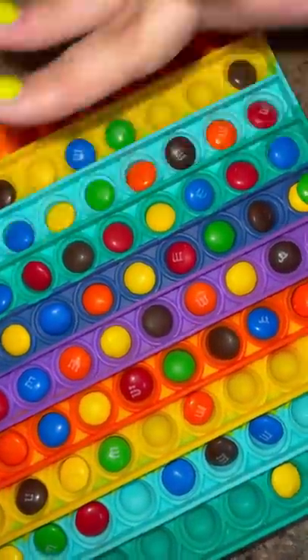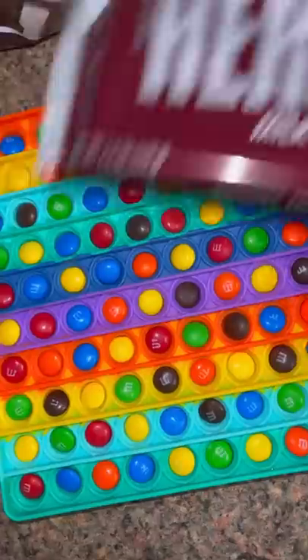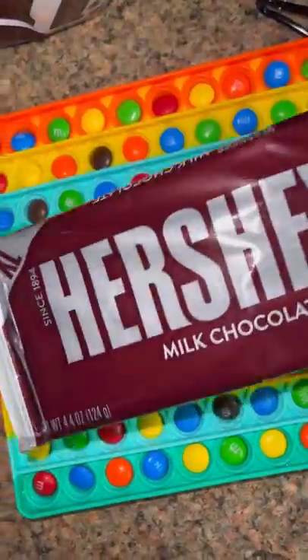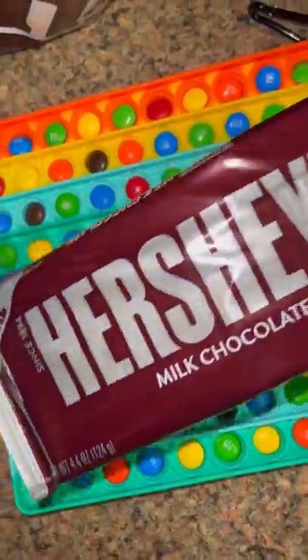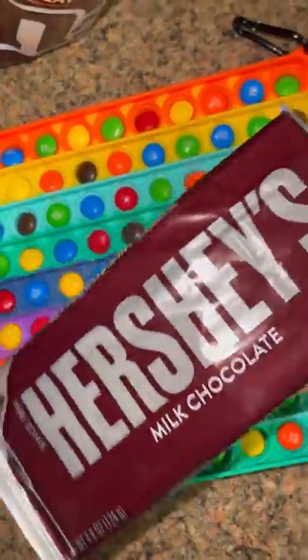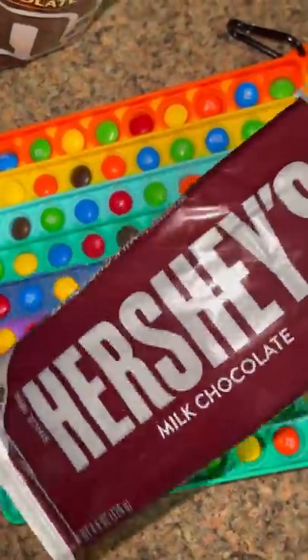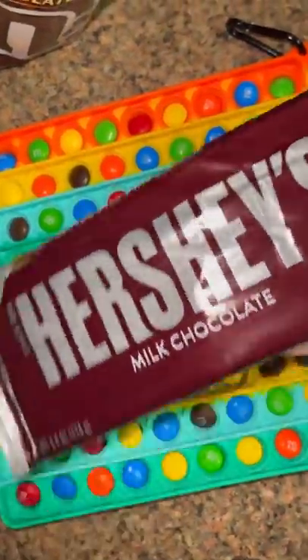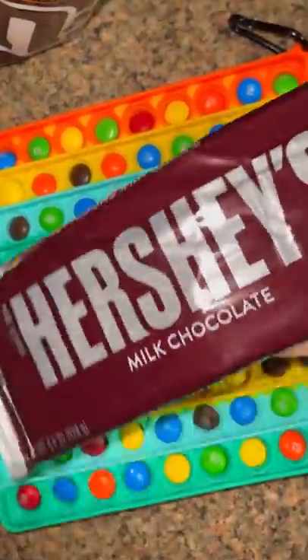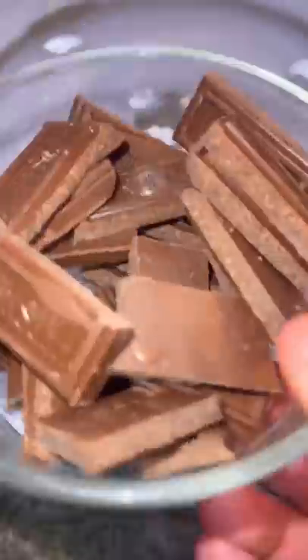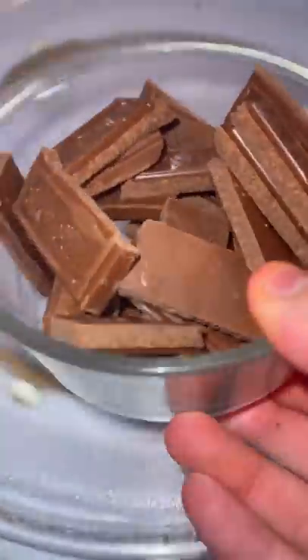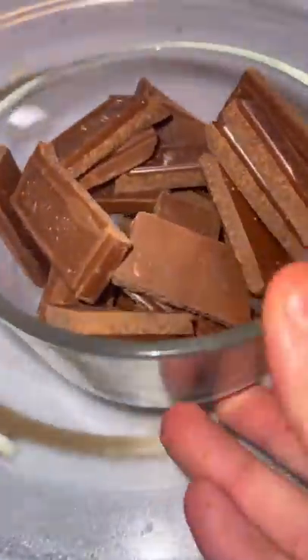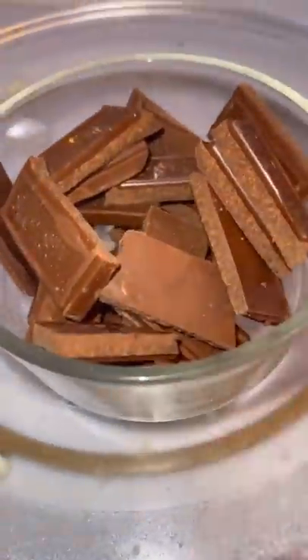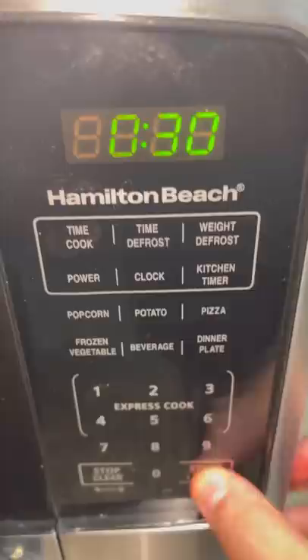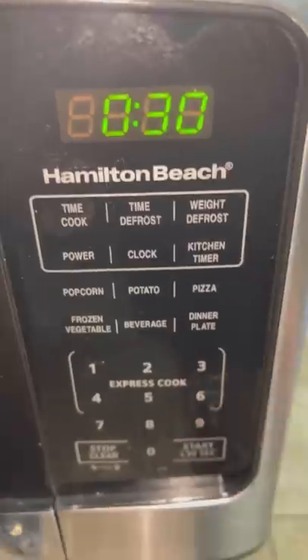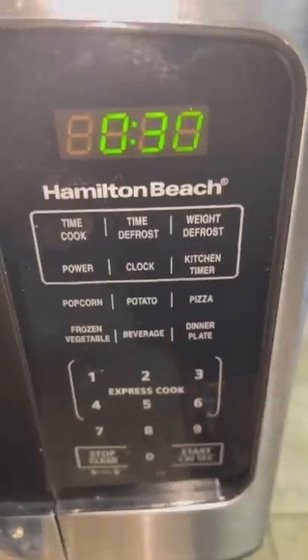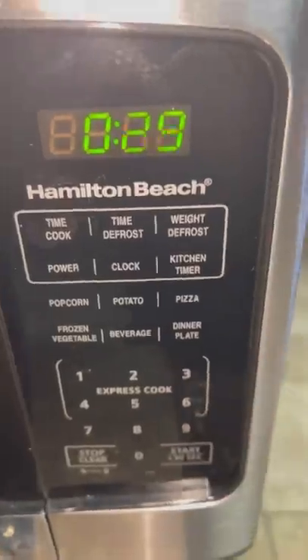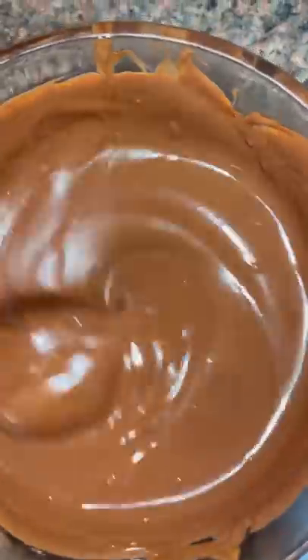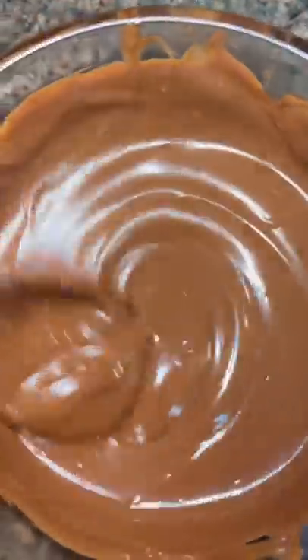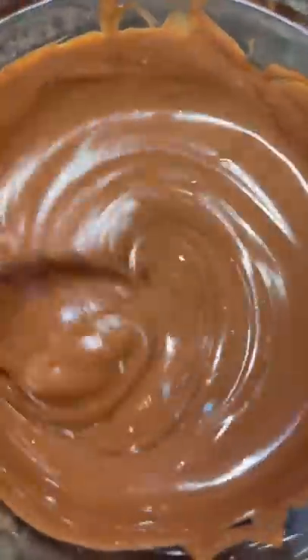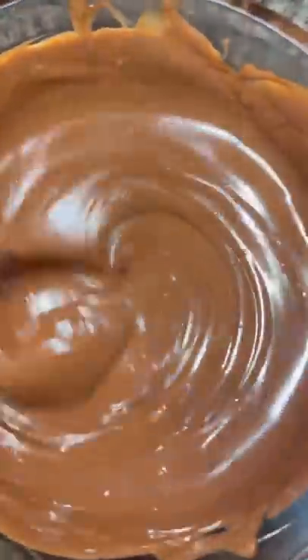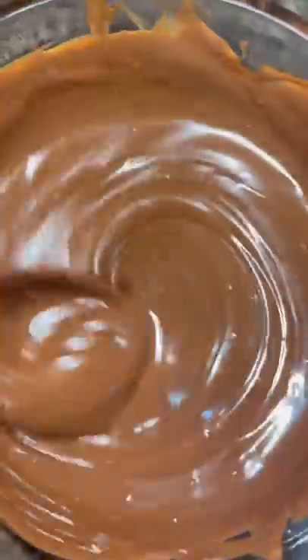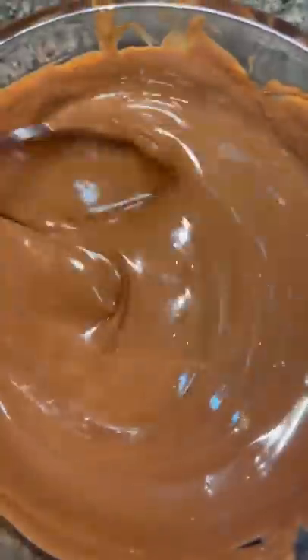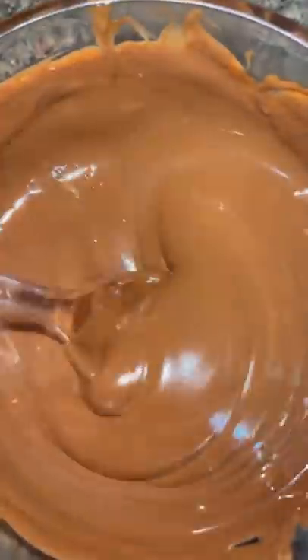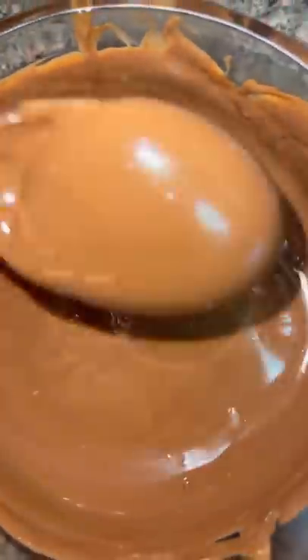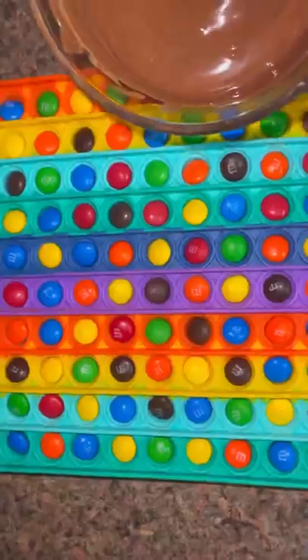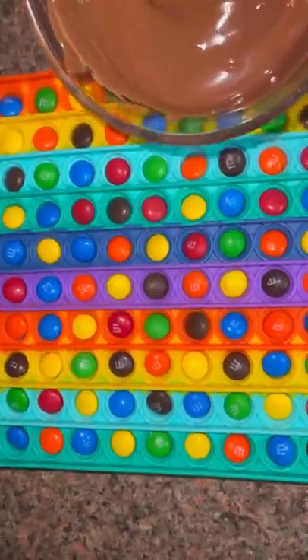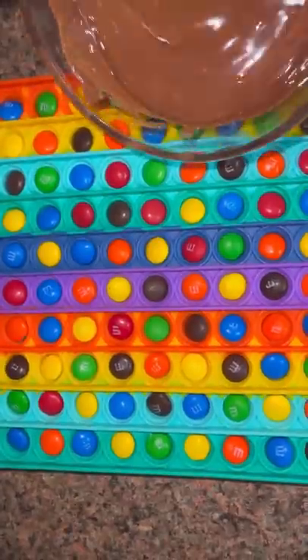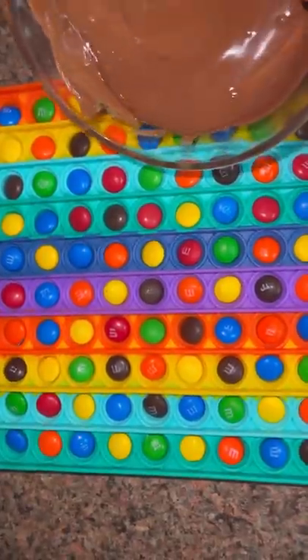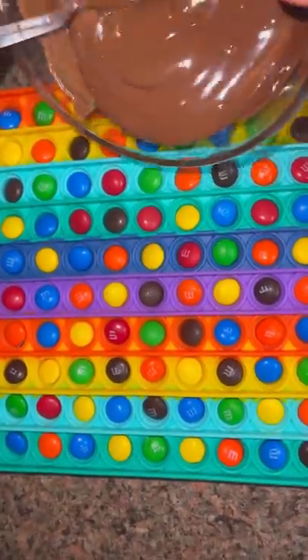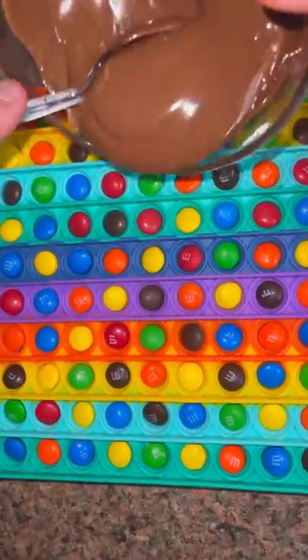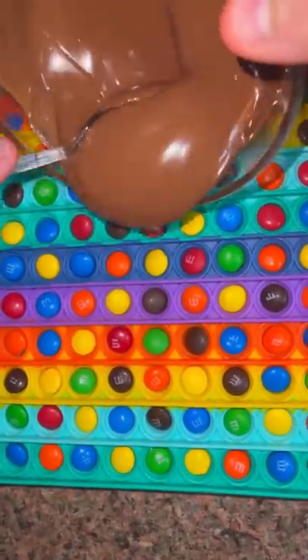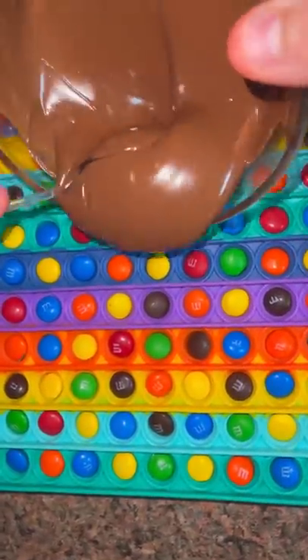Now we're melting some chocolate. It's ready! Now we're adding it on the Puppet.